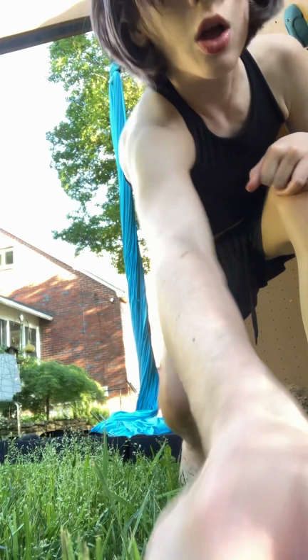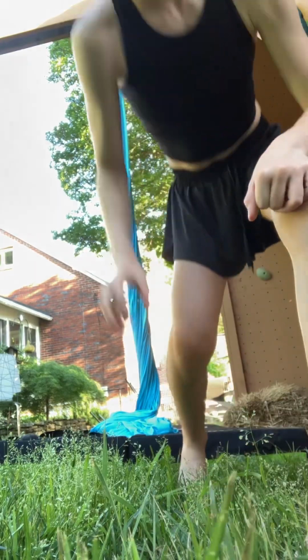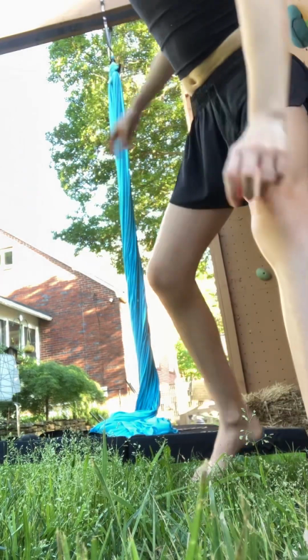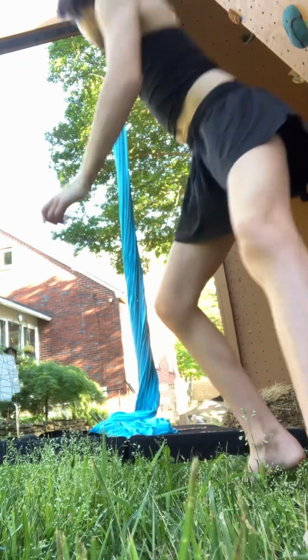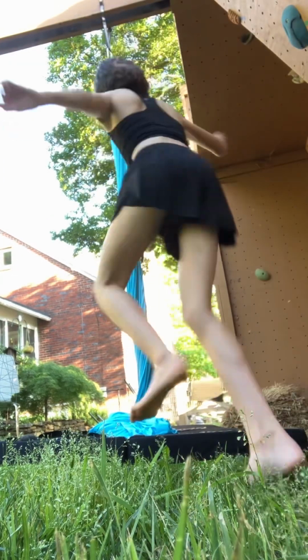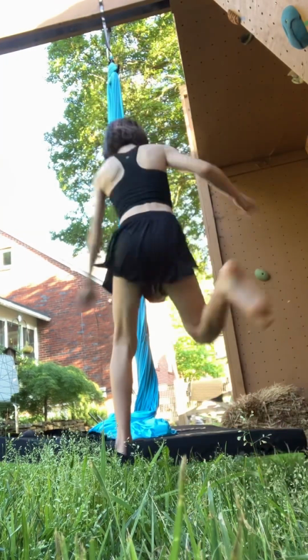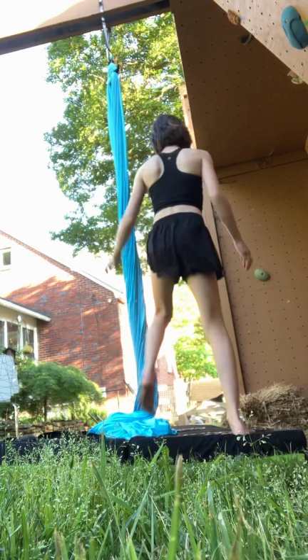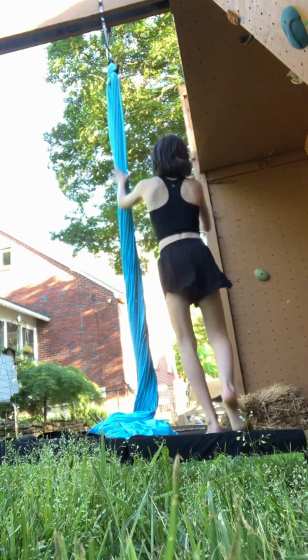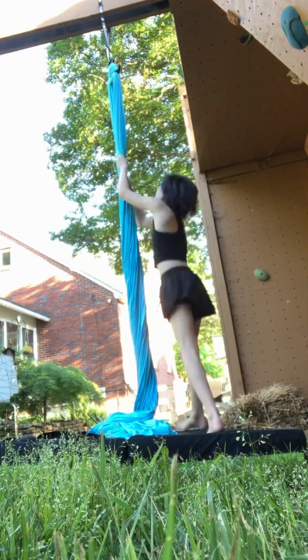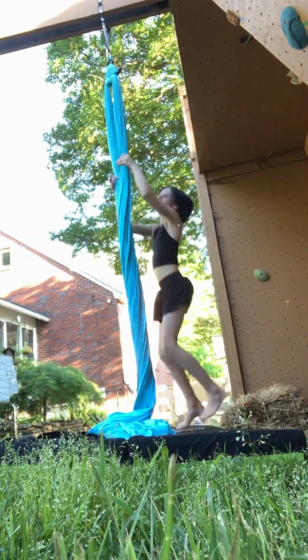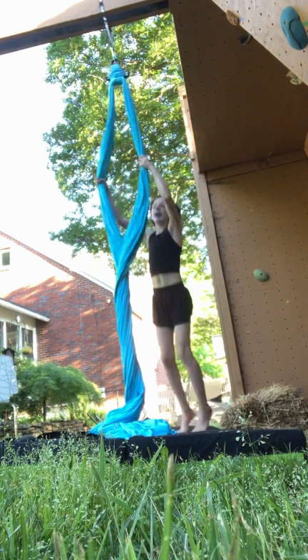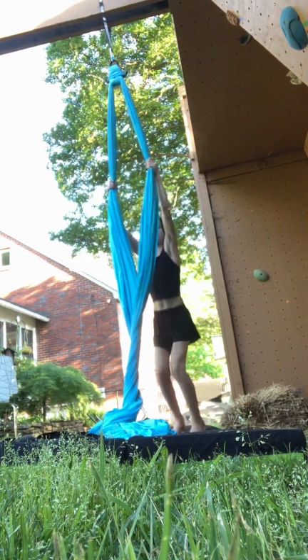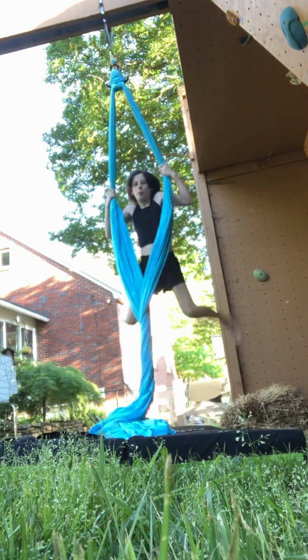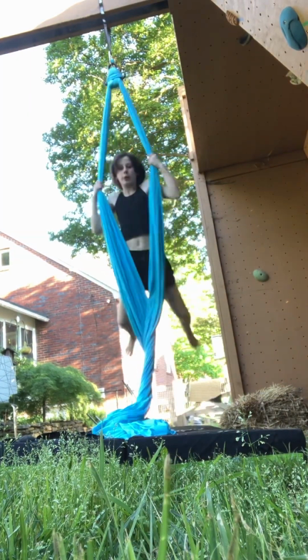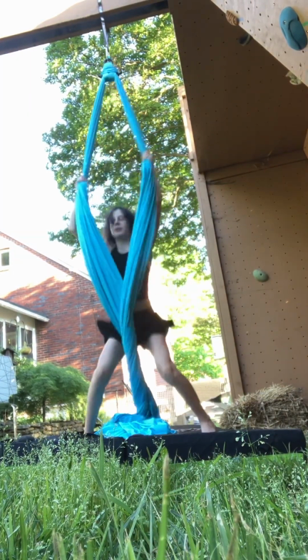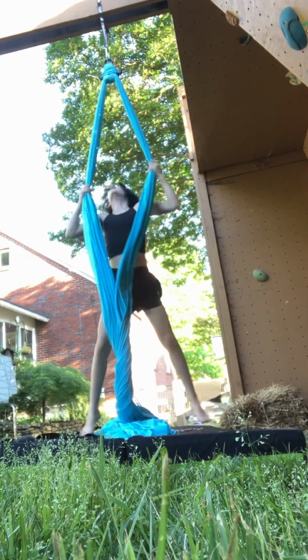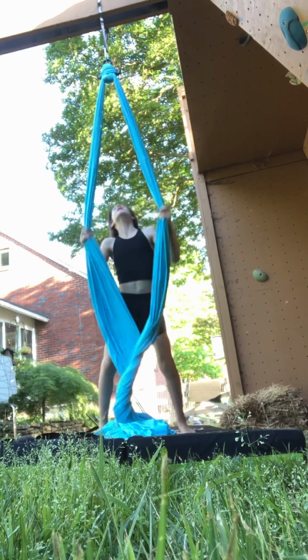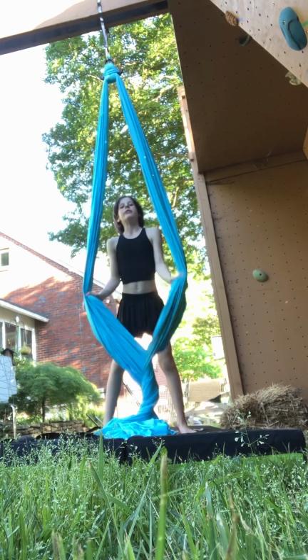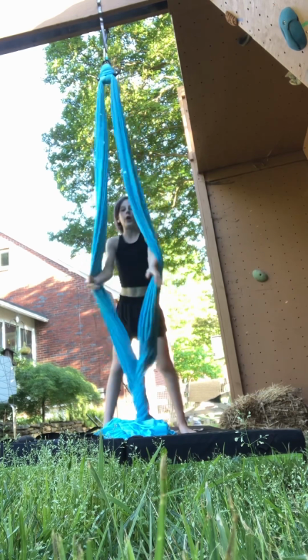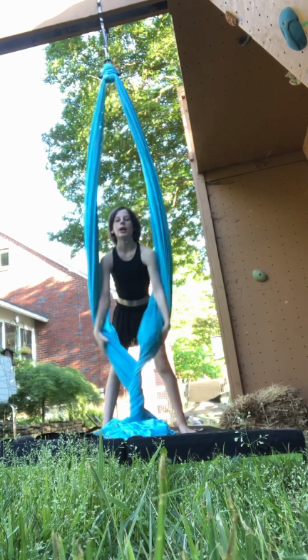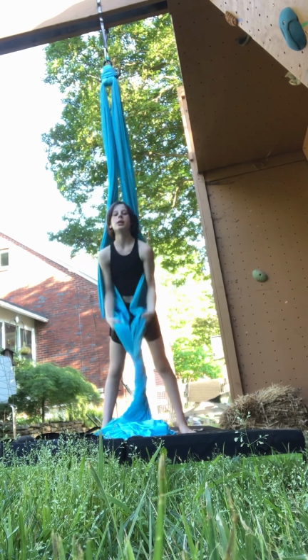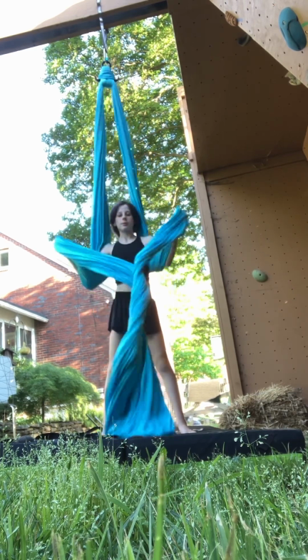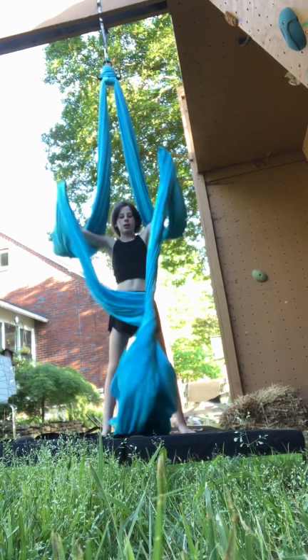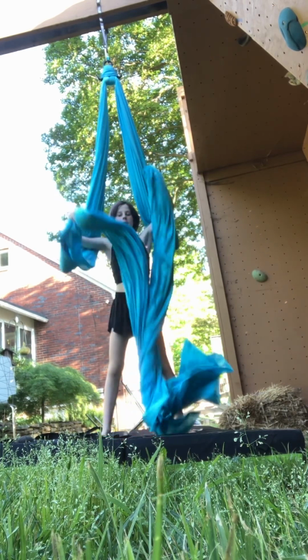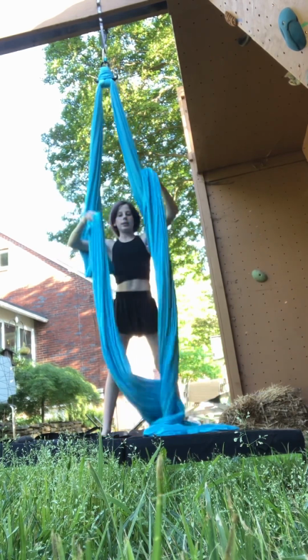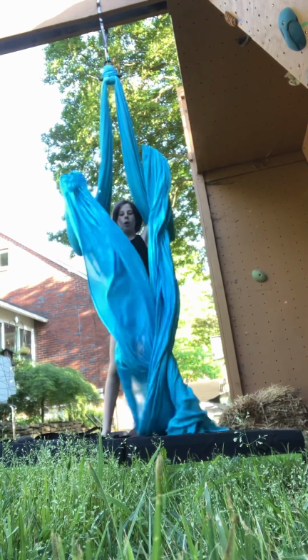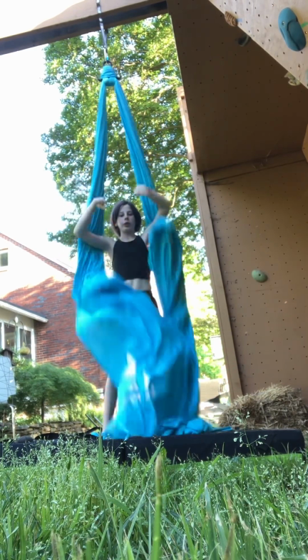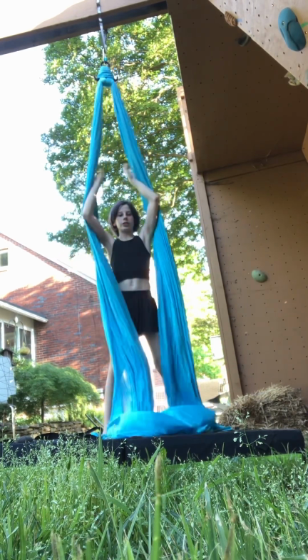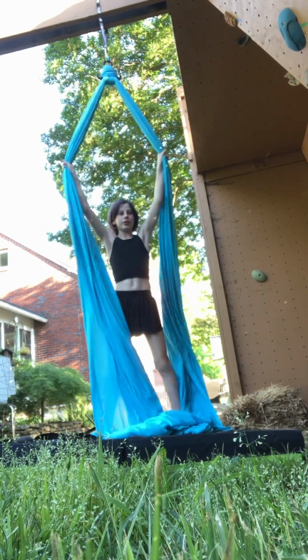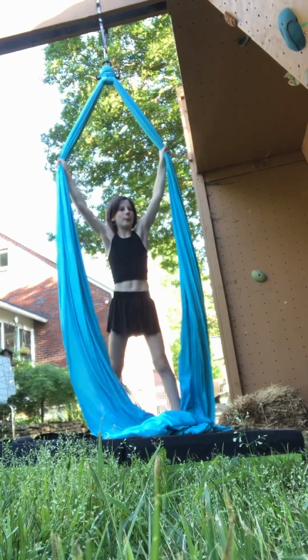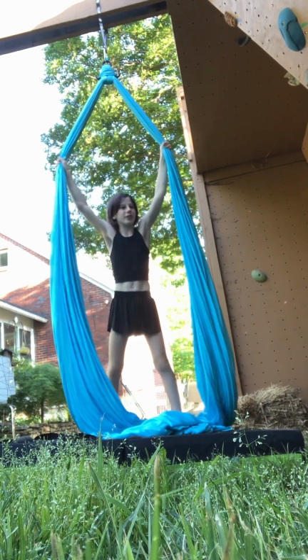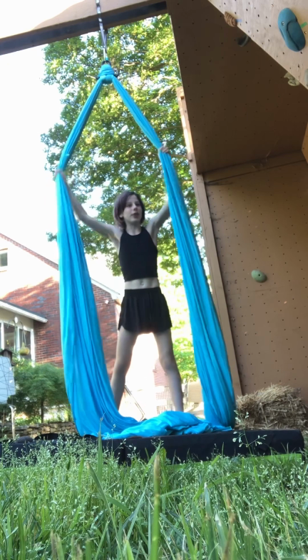Hi guys, time for some aerial super poses — easy alternations from different ones.